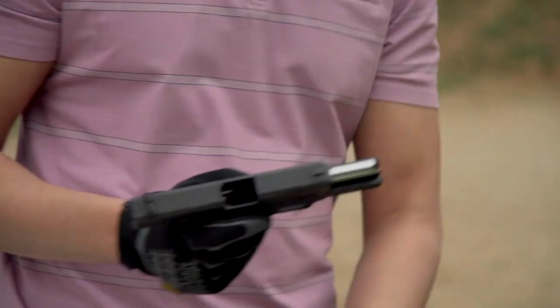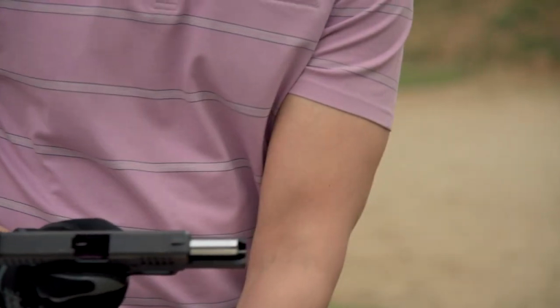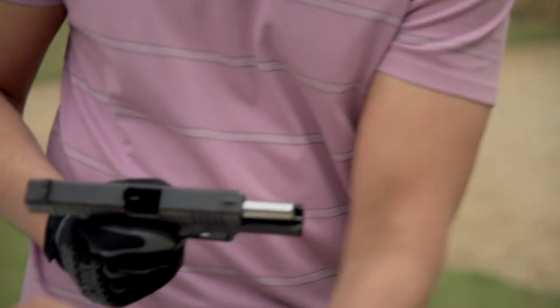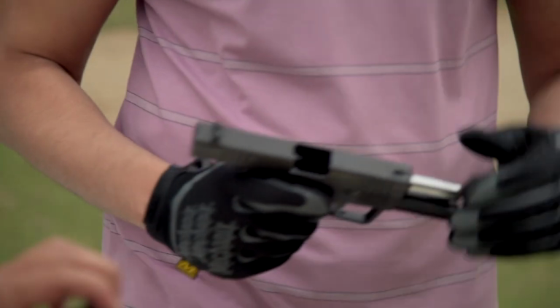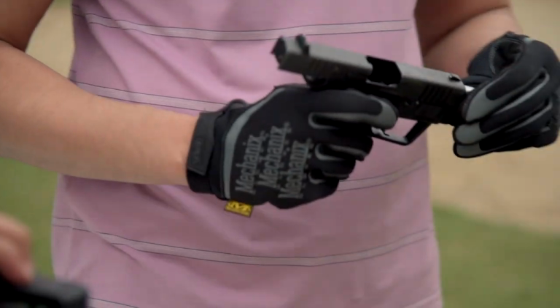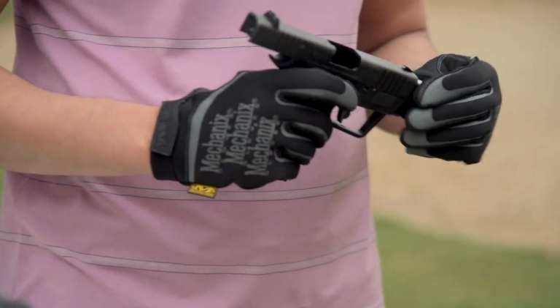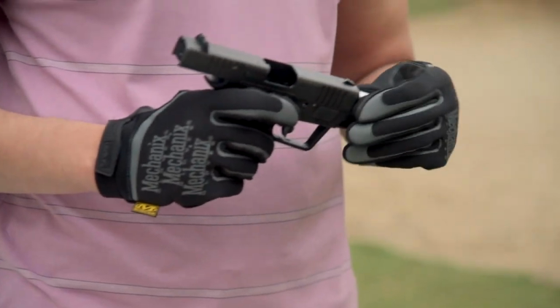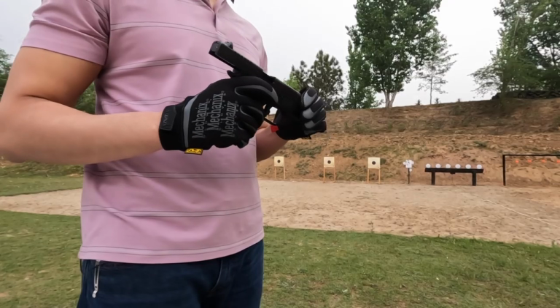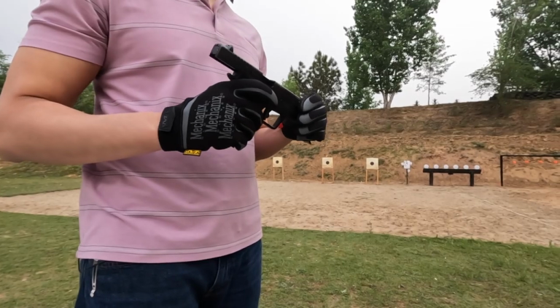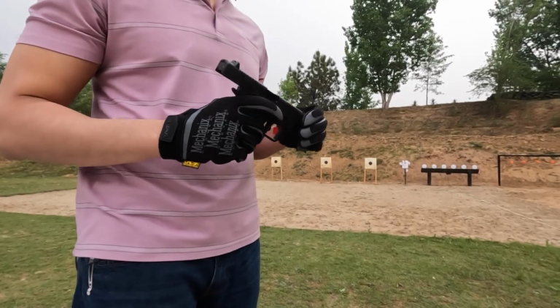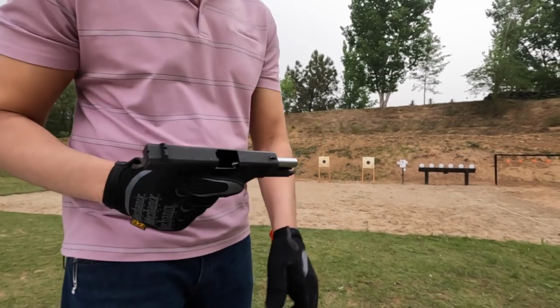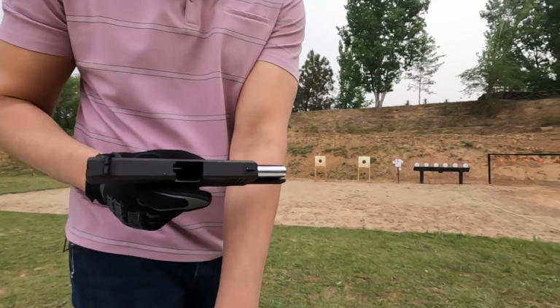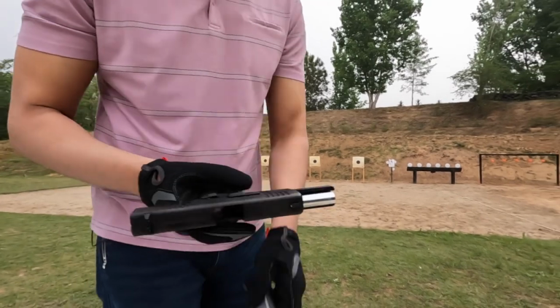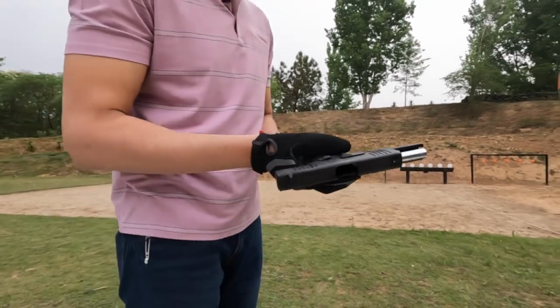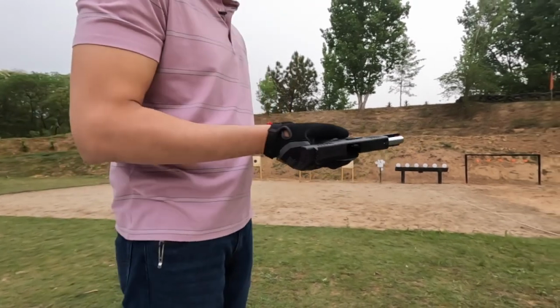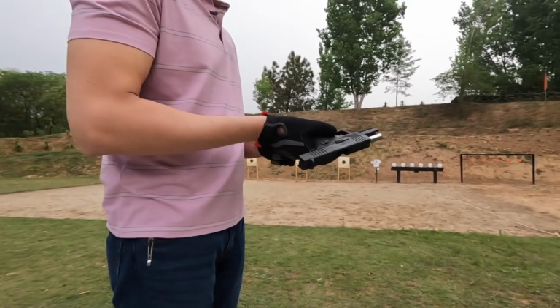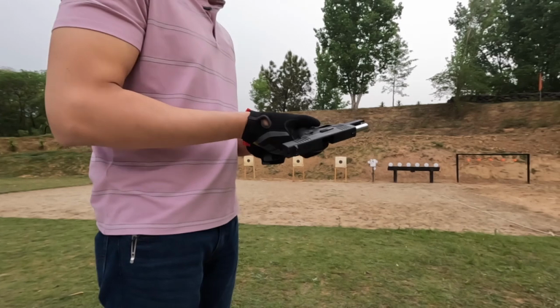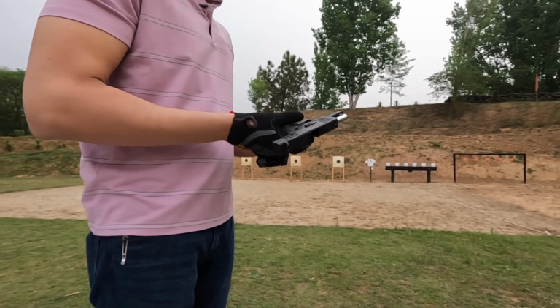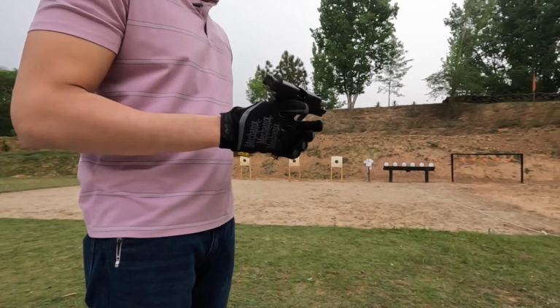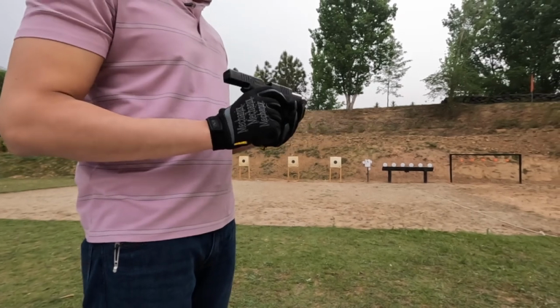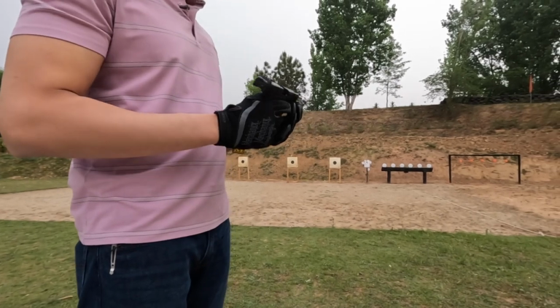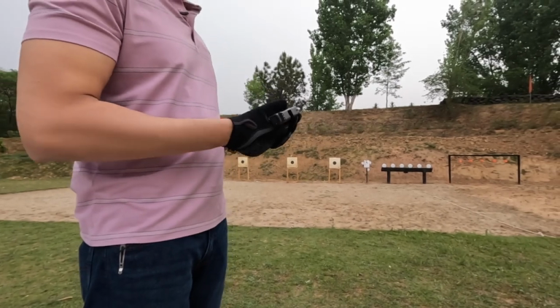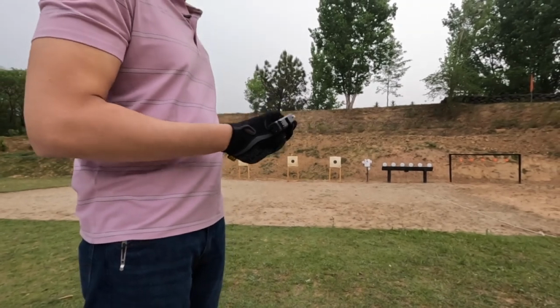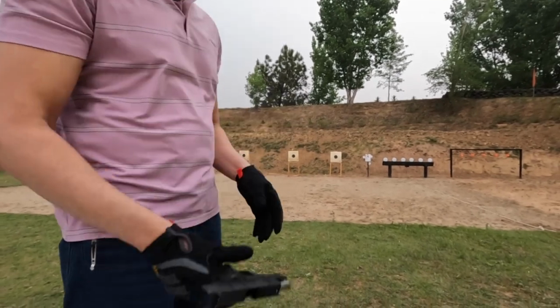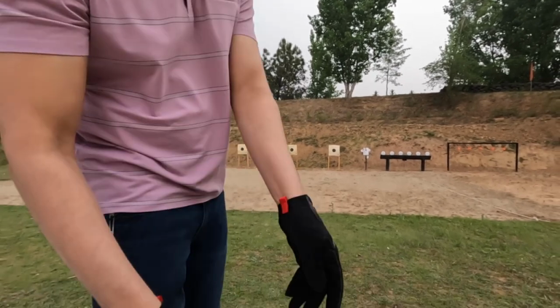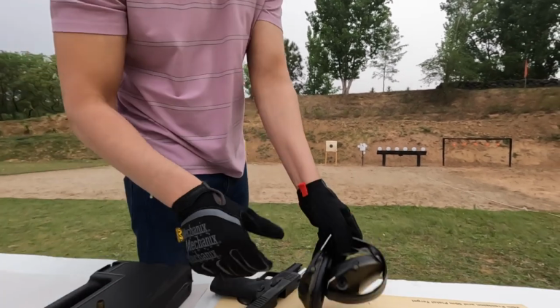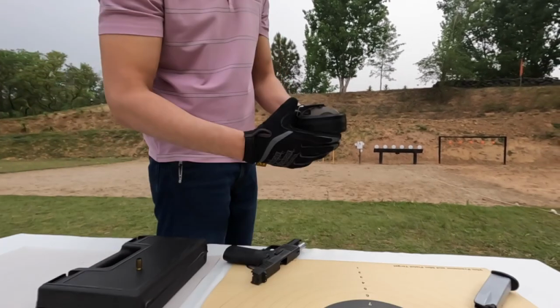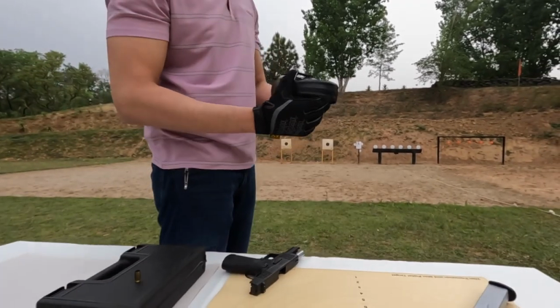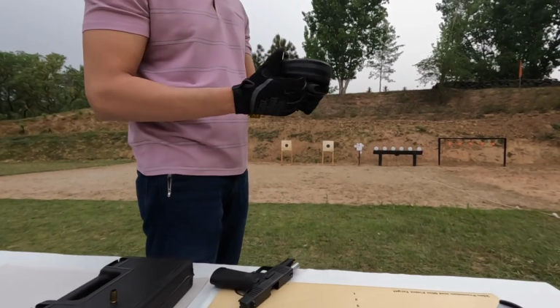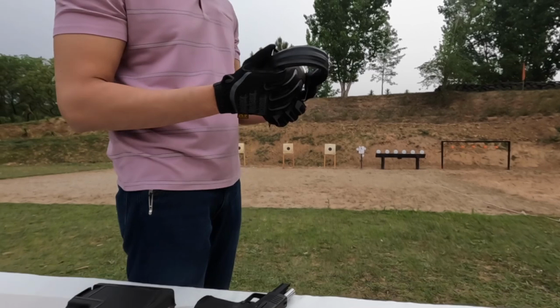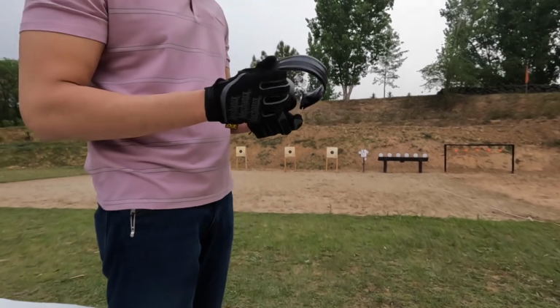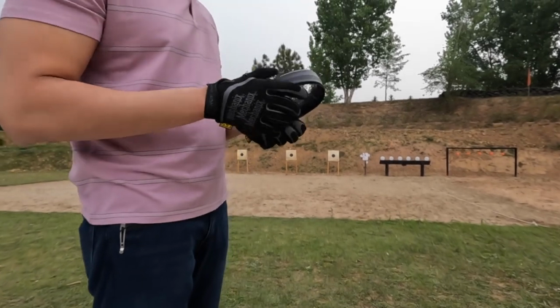30 rounds have been fired and the barrel is pretty warm to the touch. Now we are doing the warm barrel practical accuracy test at 10 meters again on the target.